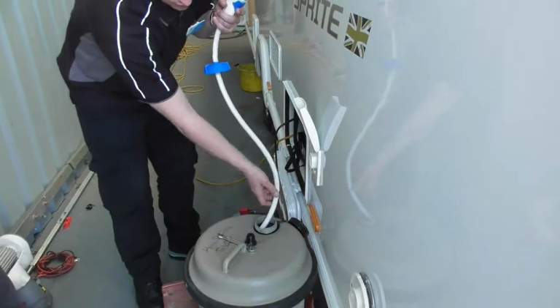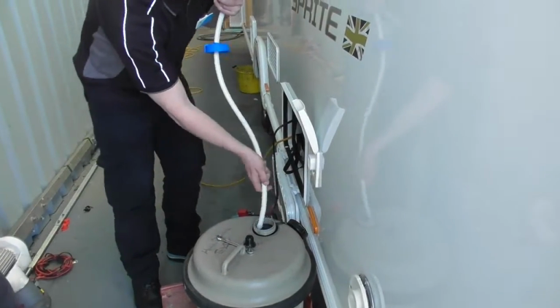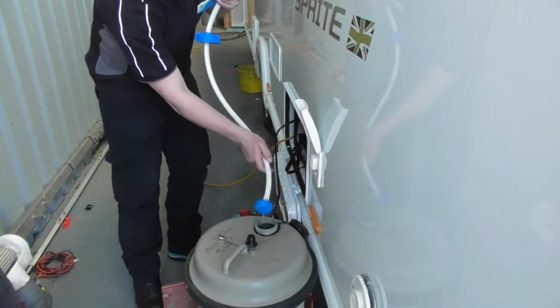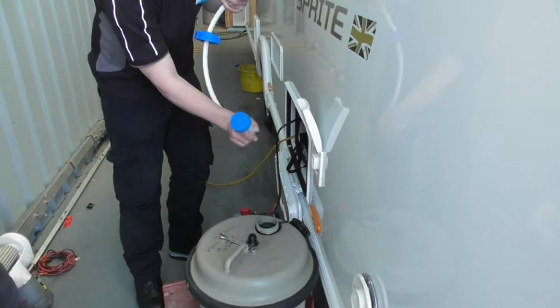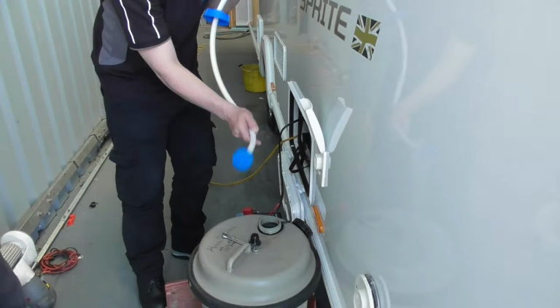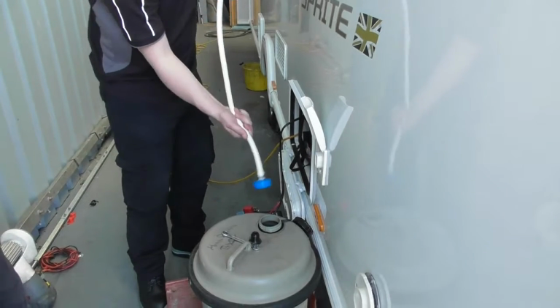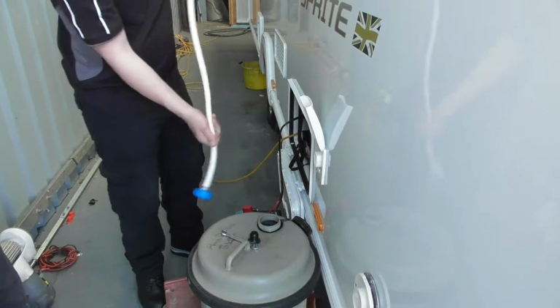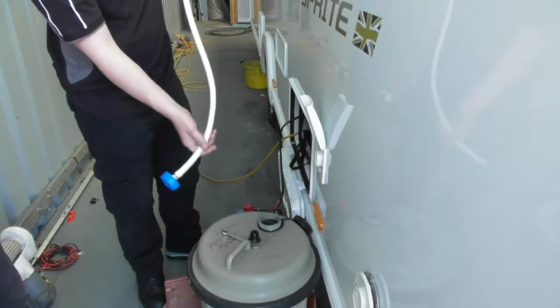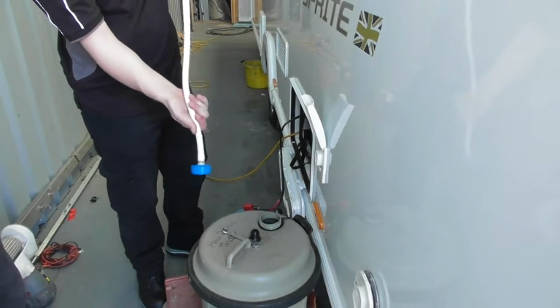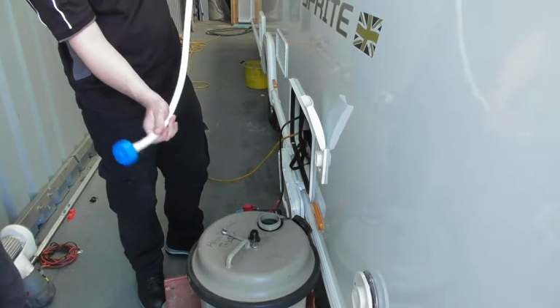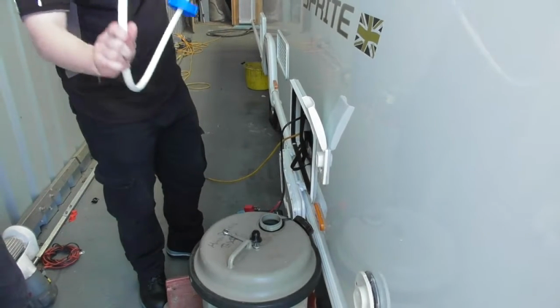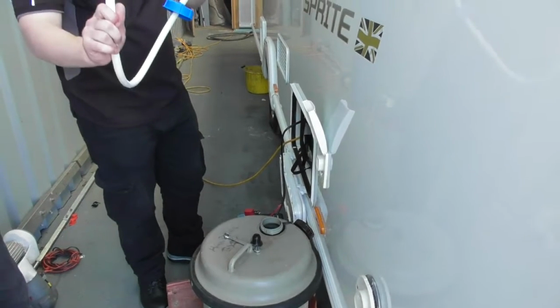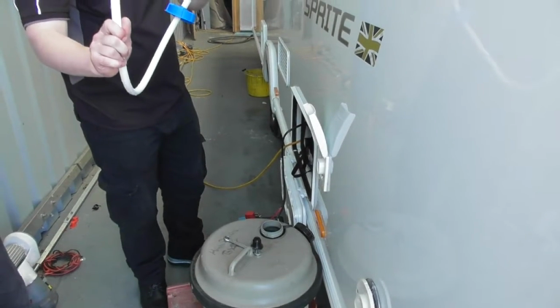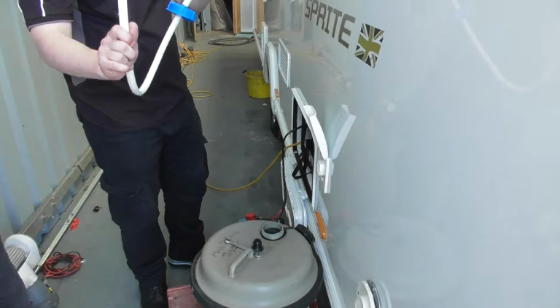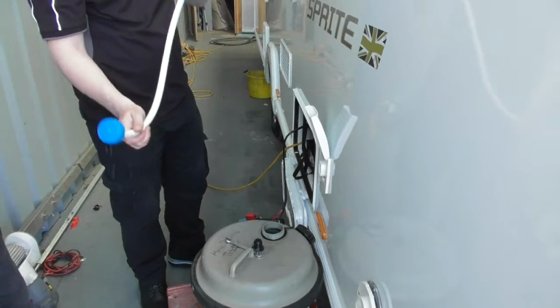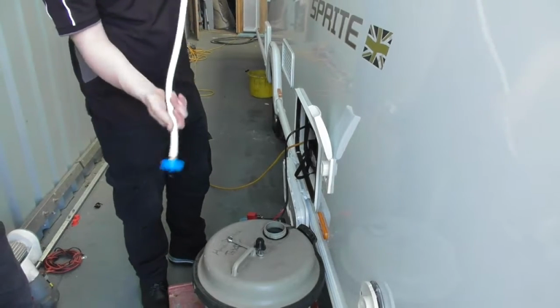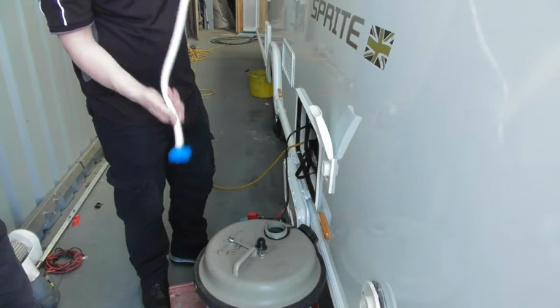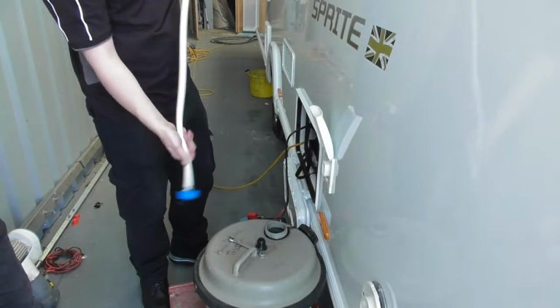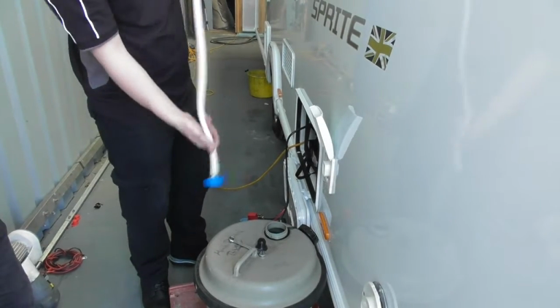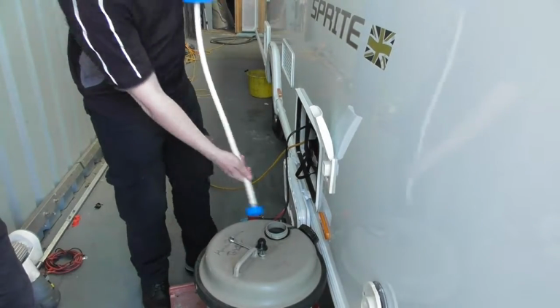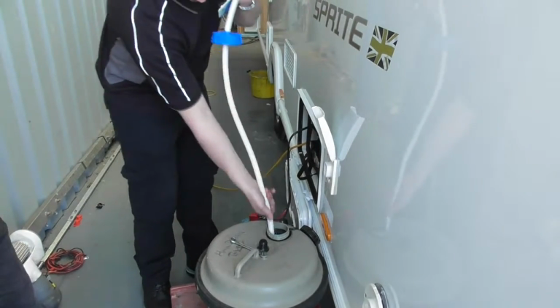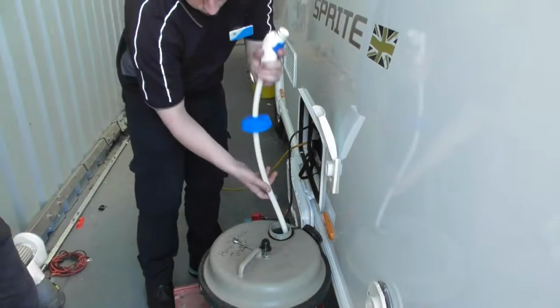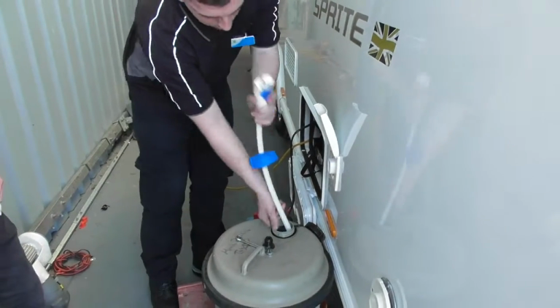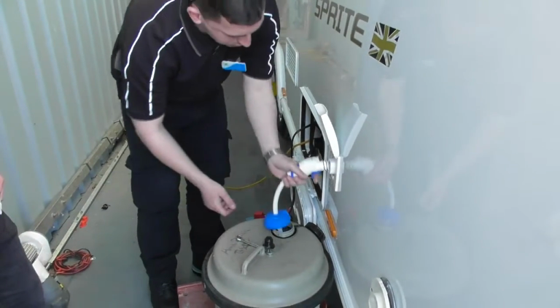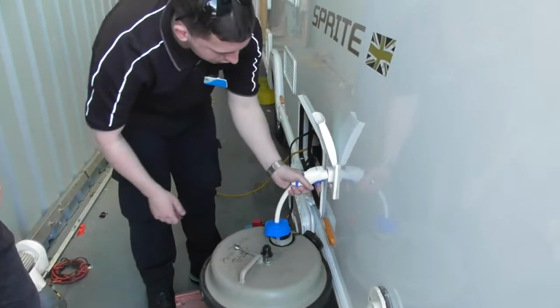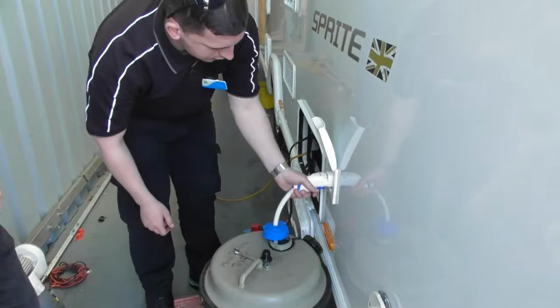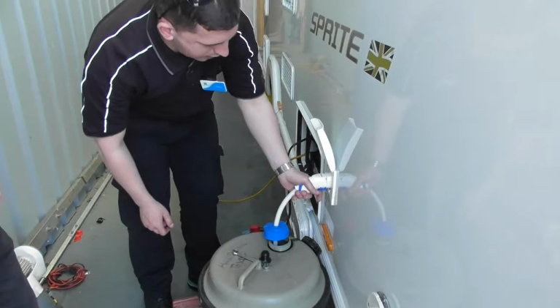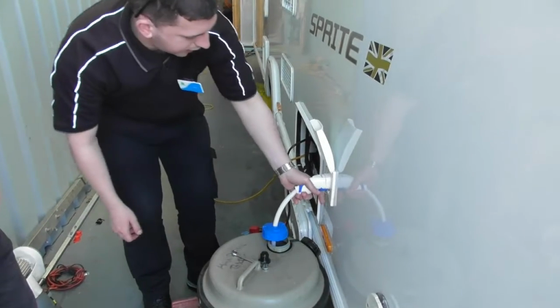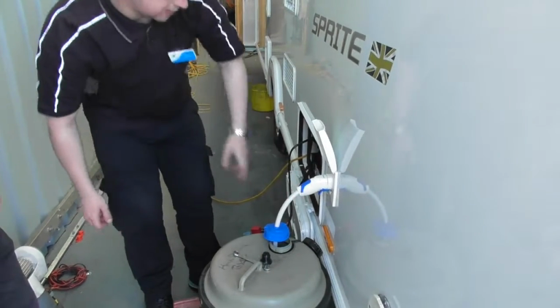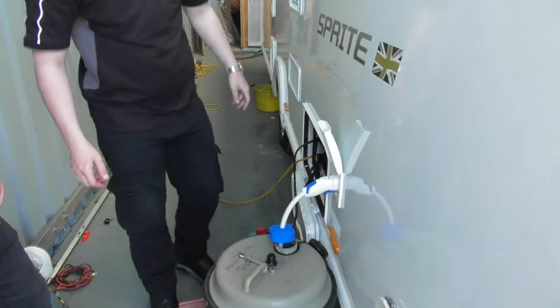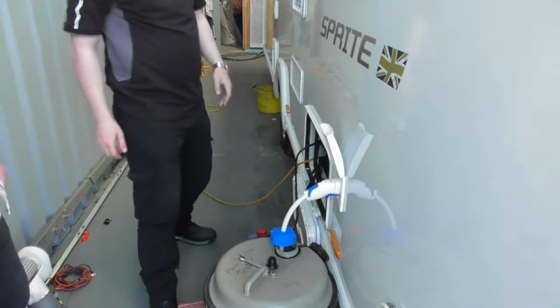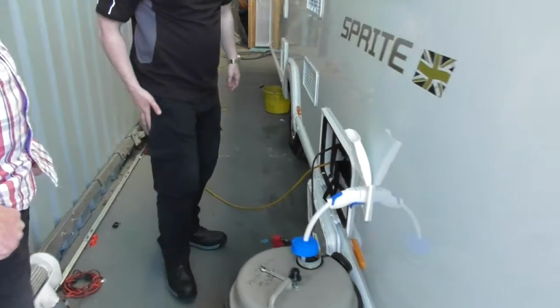At the bottom of your lead, you have your particle filter. What you might get is when you first put your lead in, it might come up so rather than getting water, you'll just suck air. So try and make sure it's as straight as possible, get the kinks out, and then in it goes.